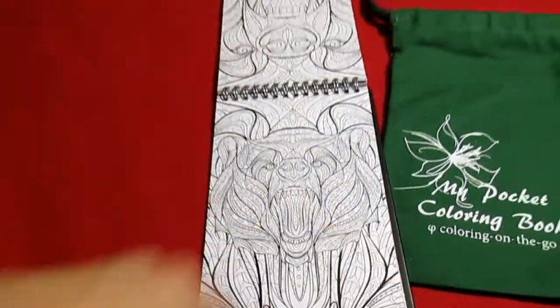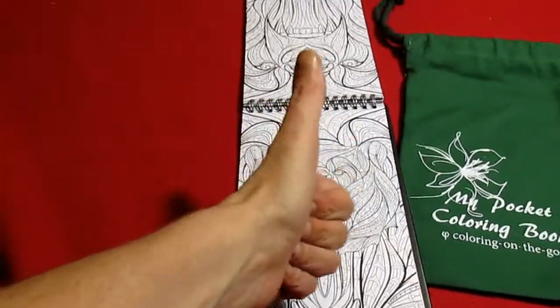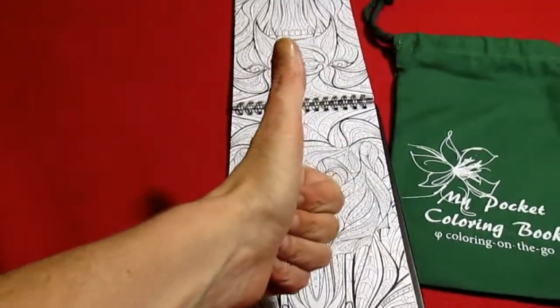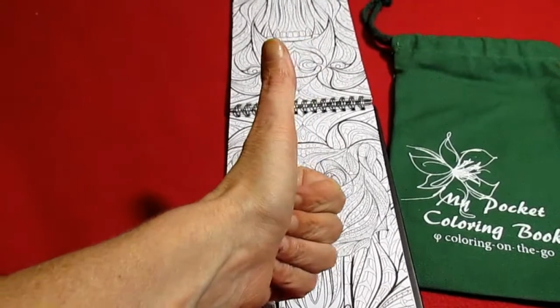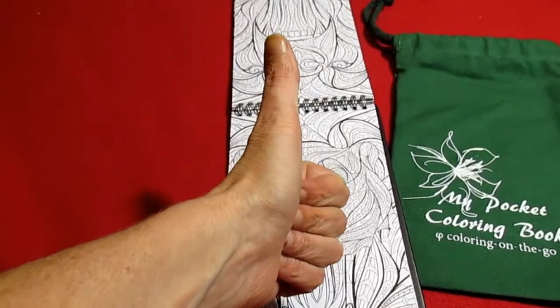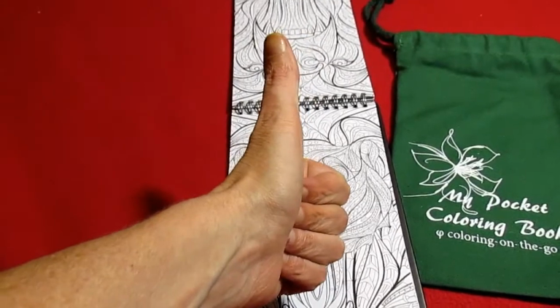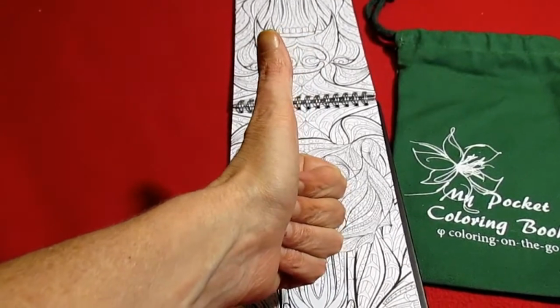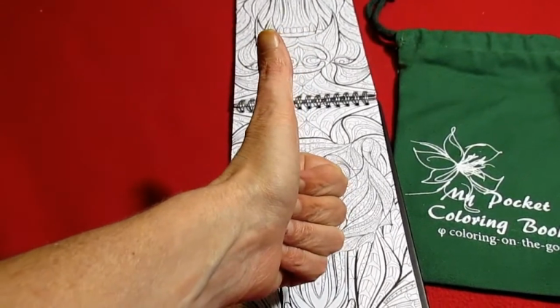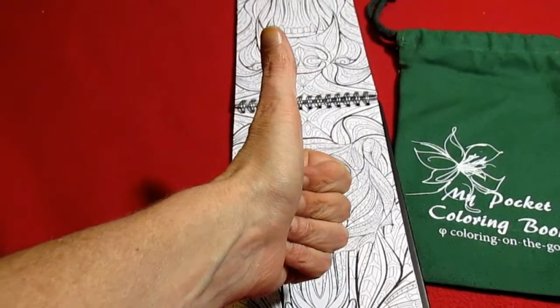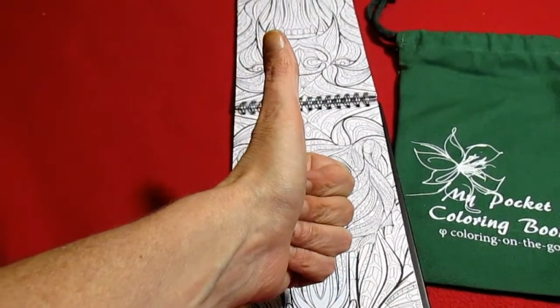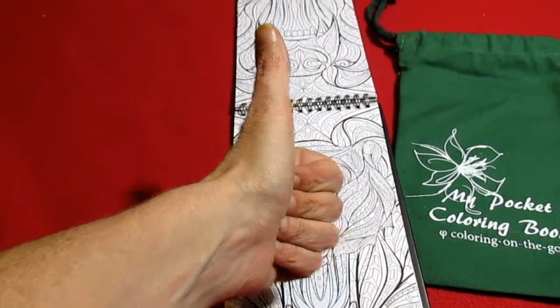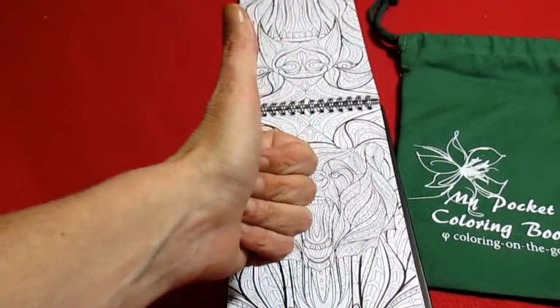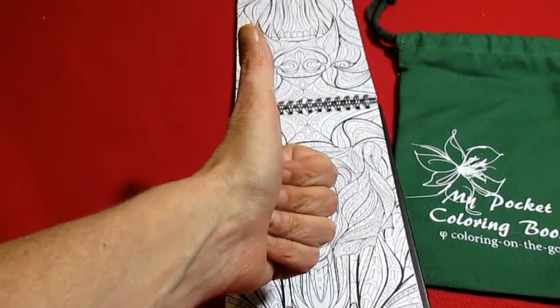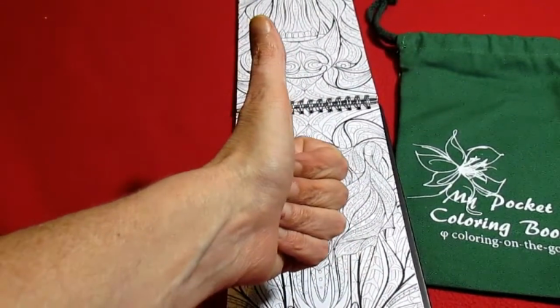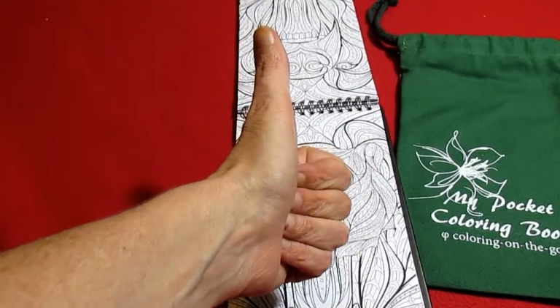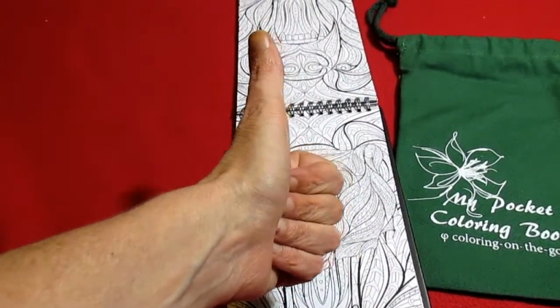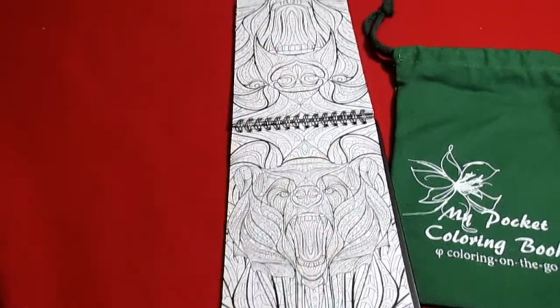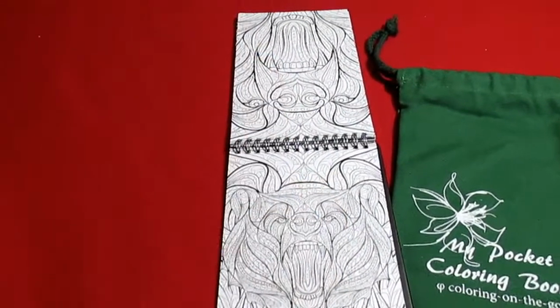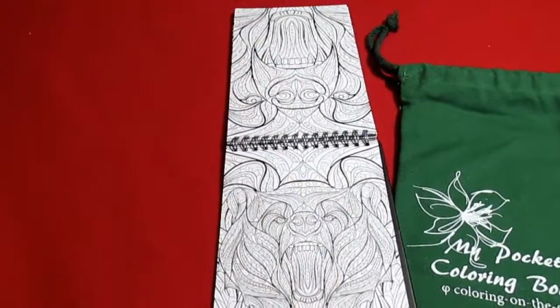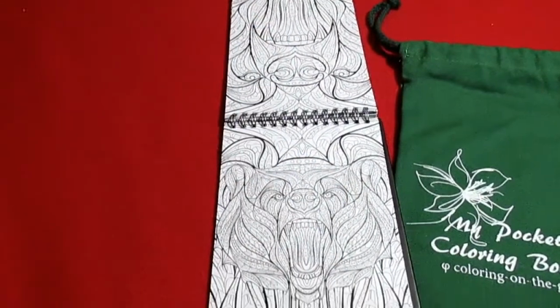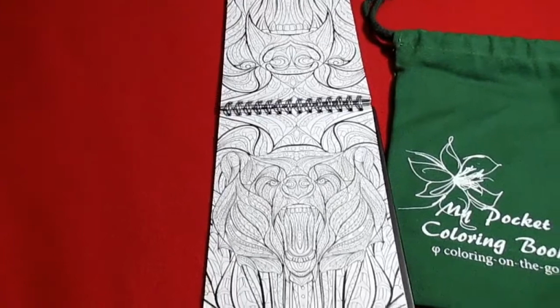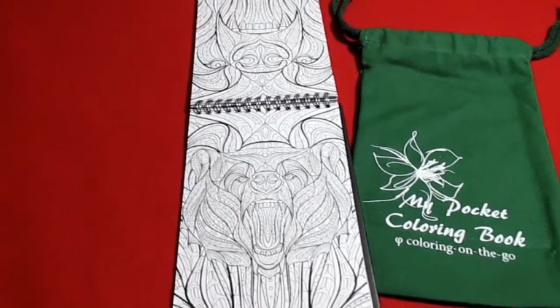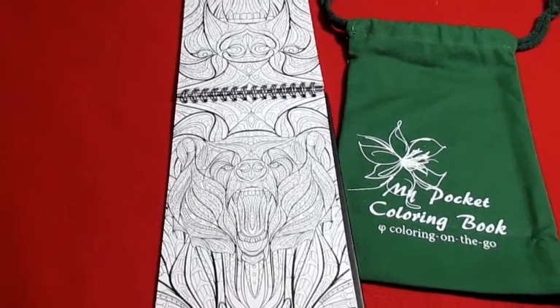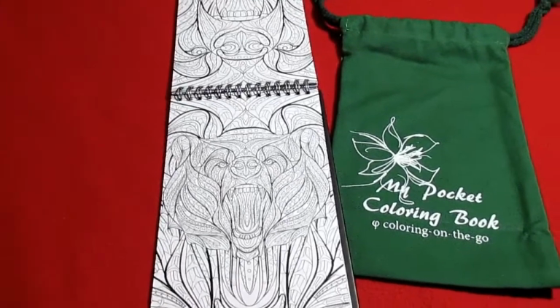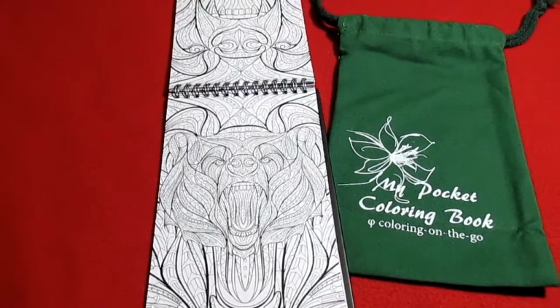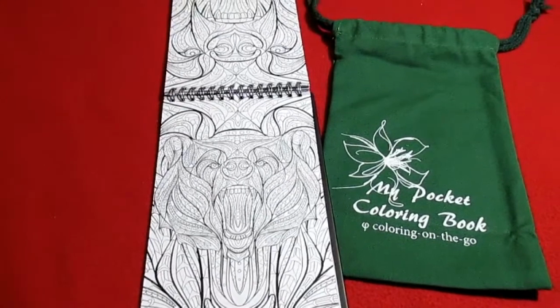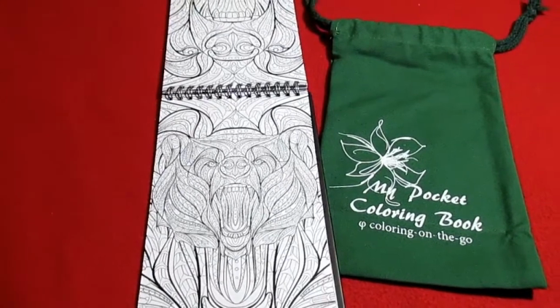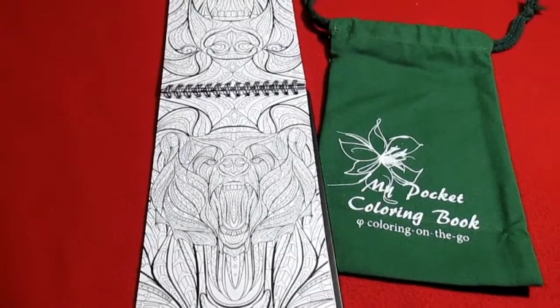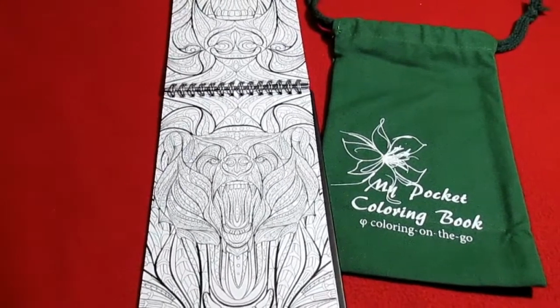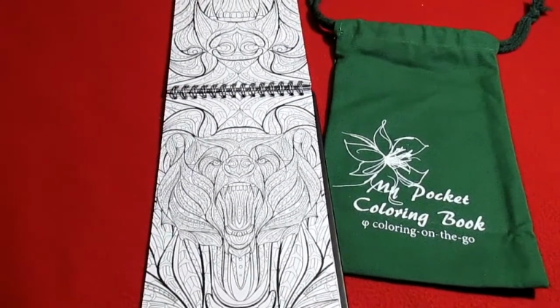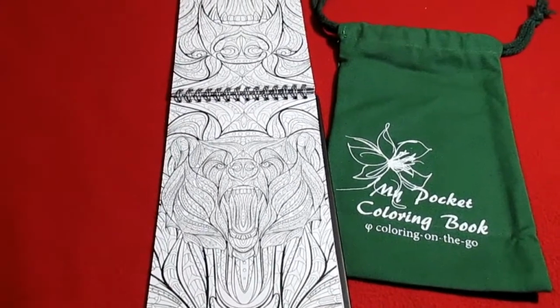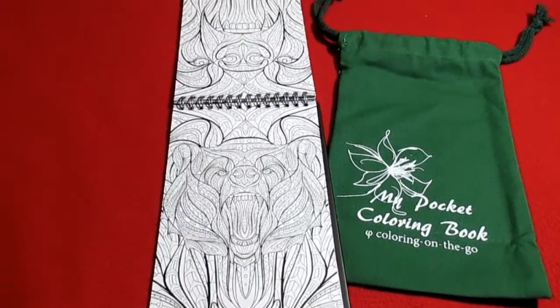If you like this coloring book, give me a thumbs up. Subscribe if you are not. You guys have a wonderful night and I will see you on my next review. Bye.